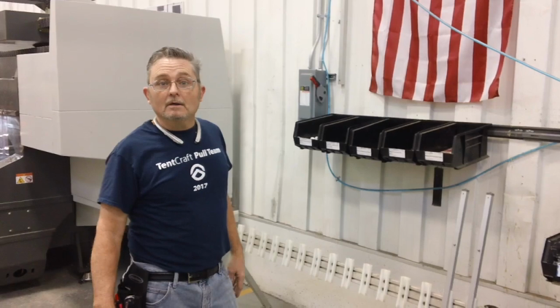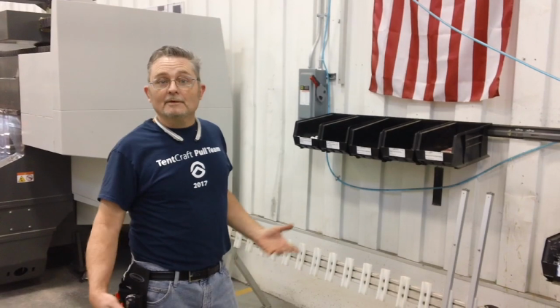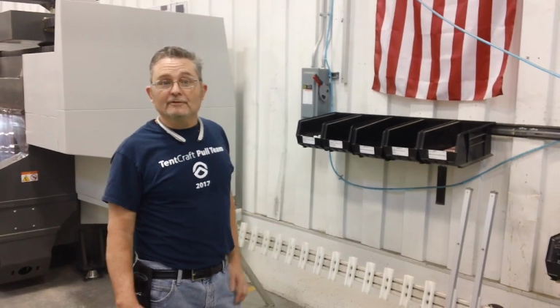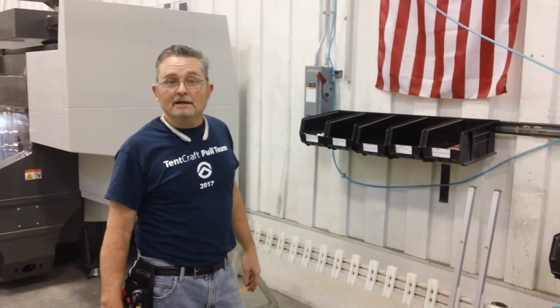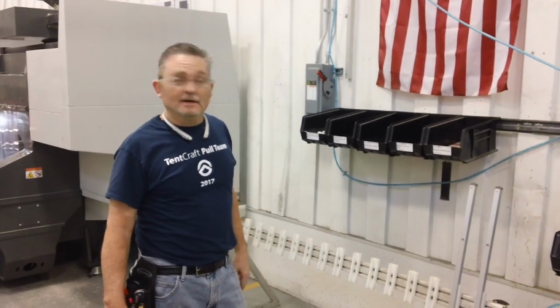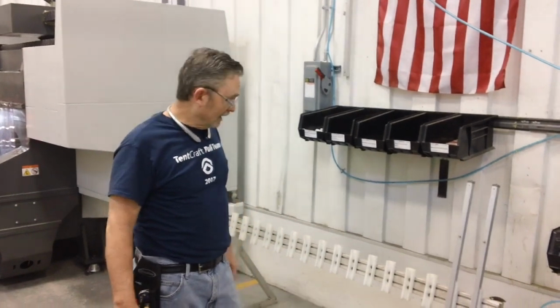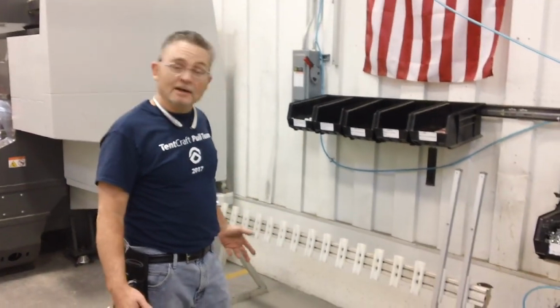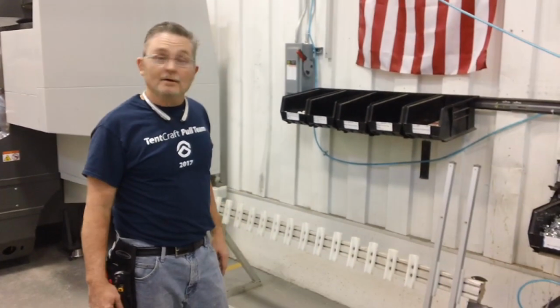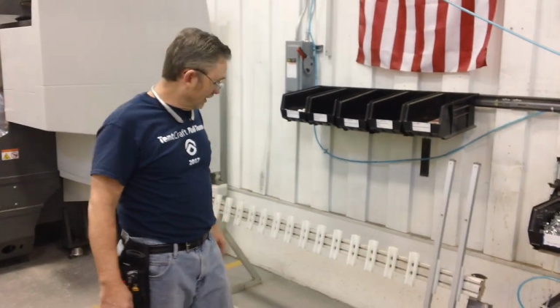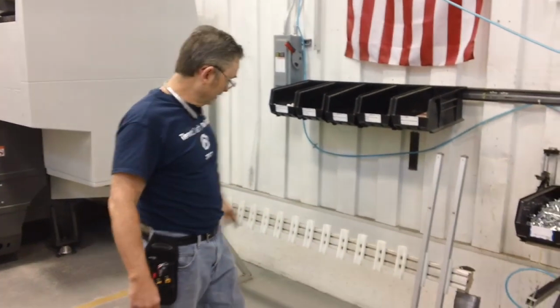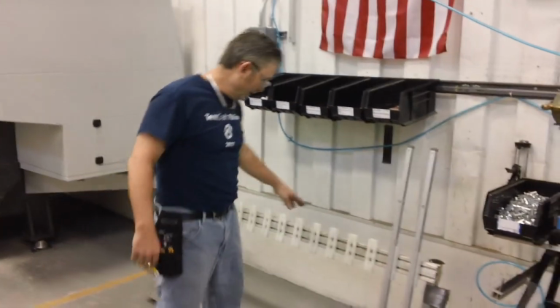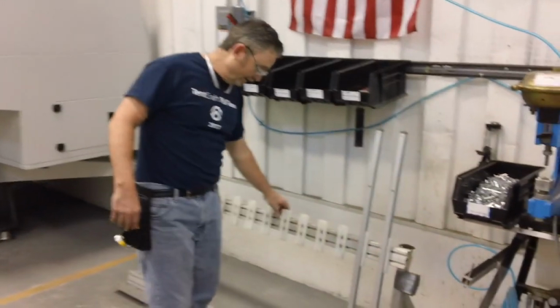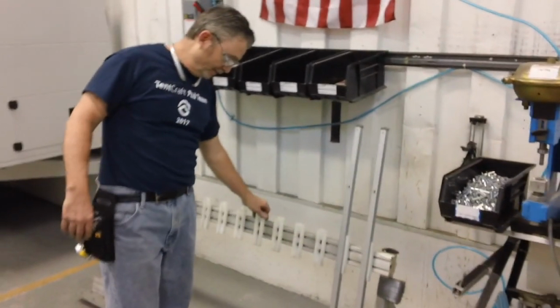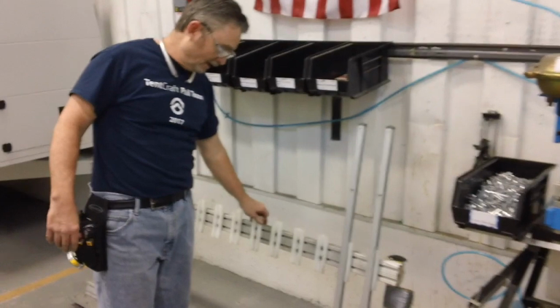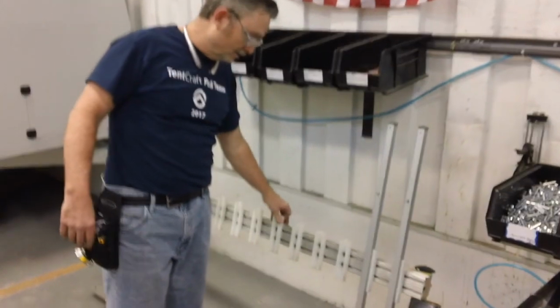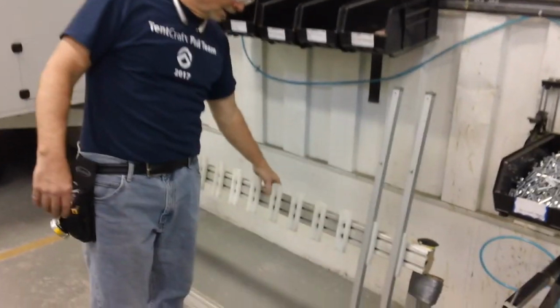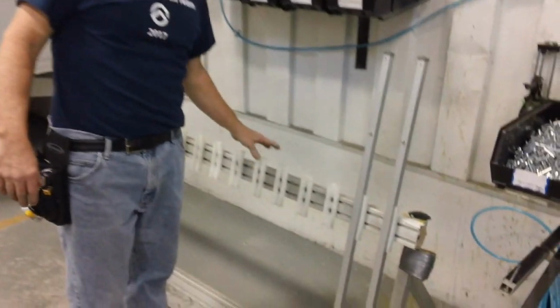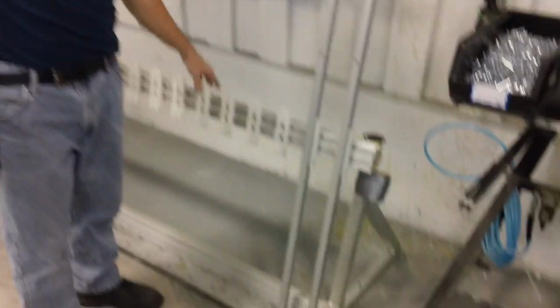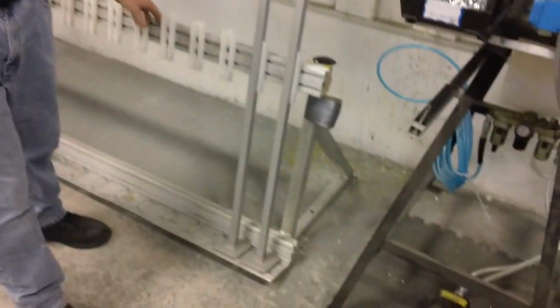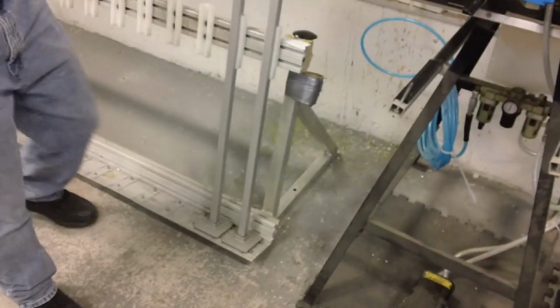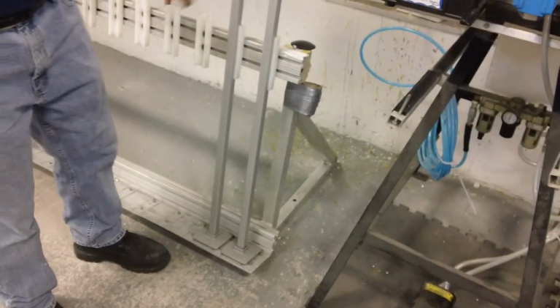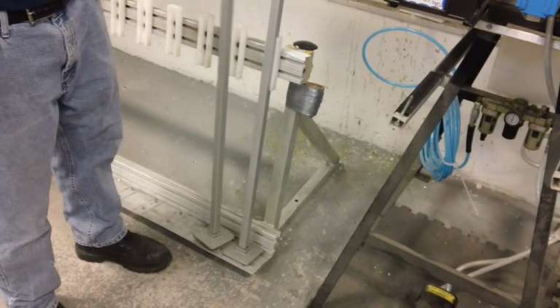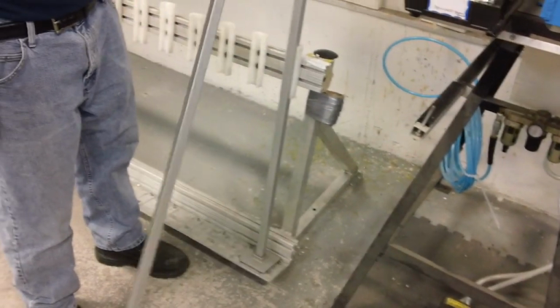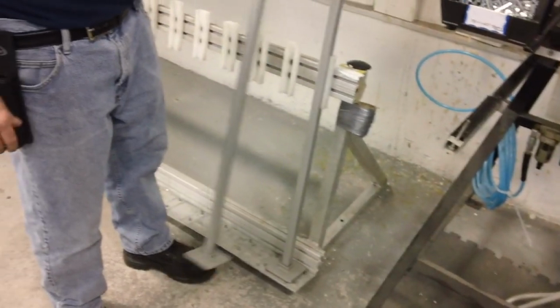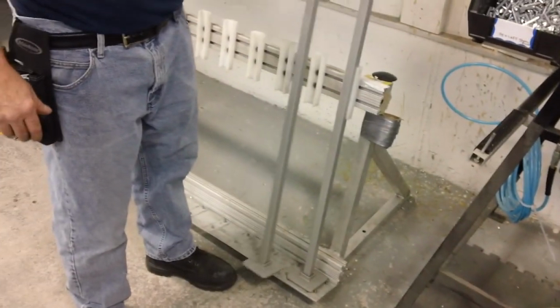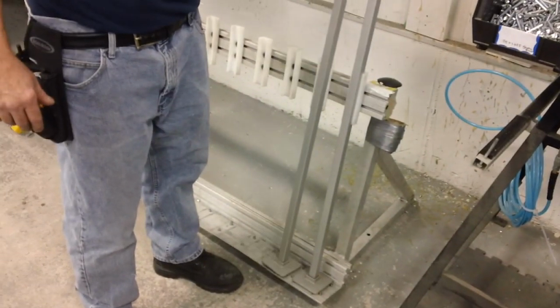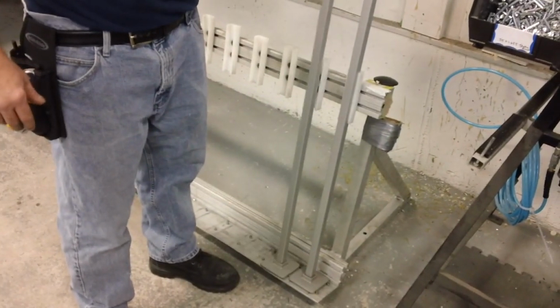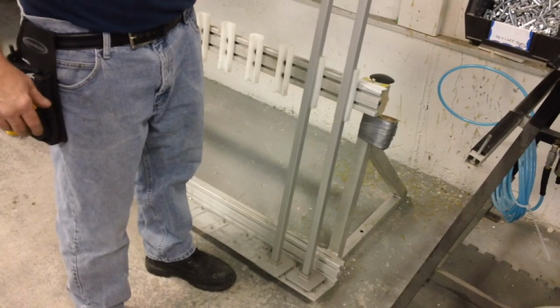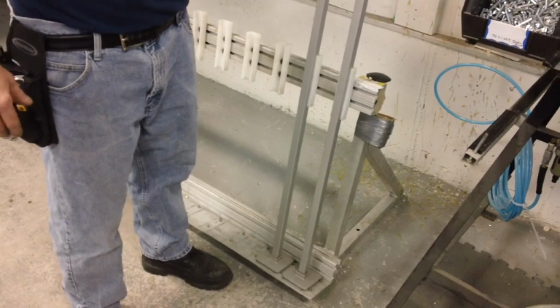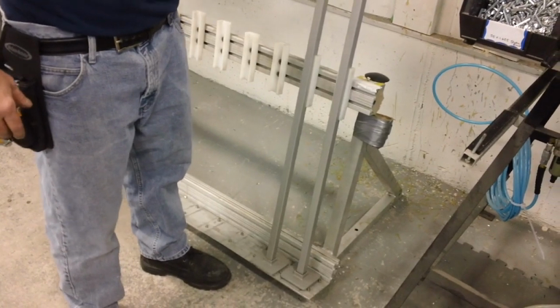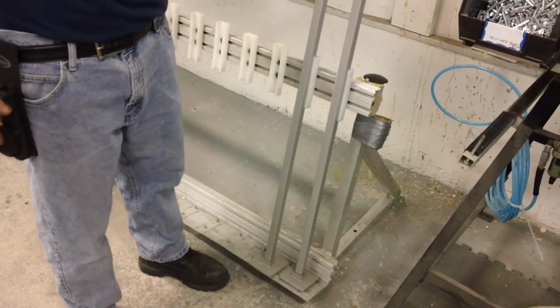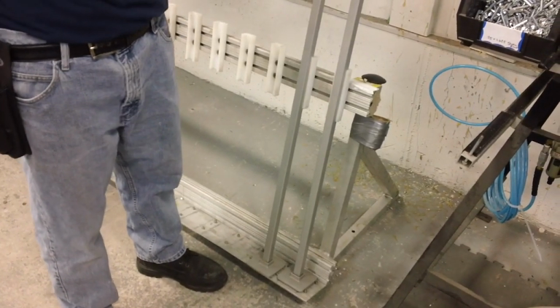Welcome to my short video on how I made it better. This rack here used to be mobile but it was loose, and when we put the lower legs in there, it moved. We had a hard time.